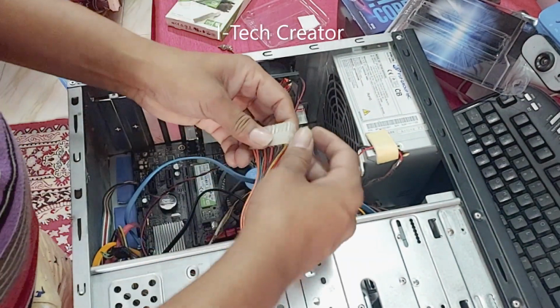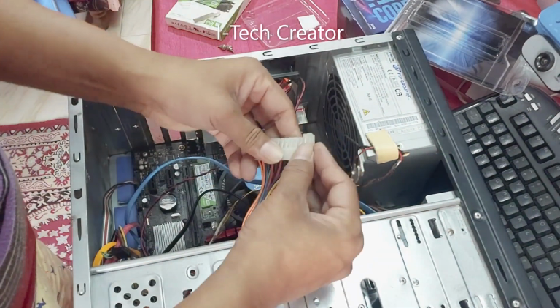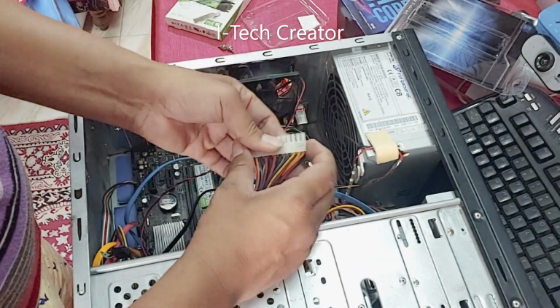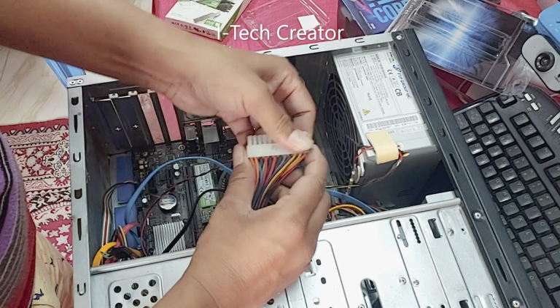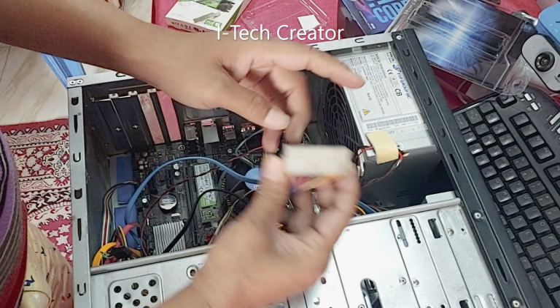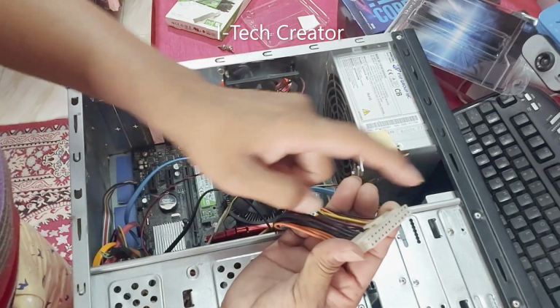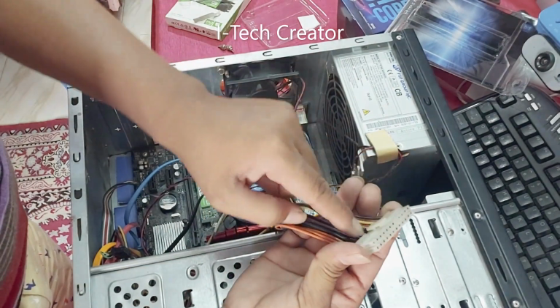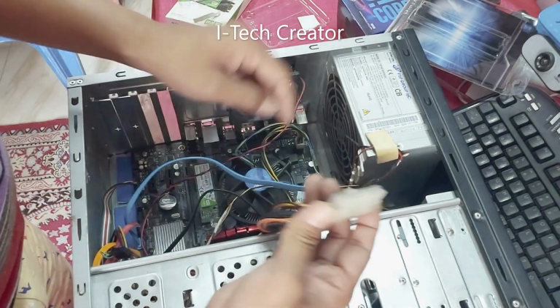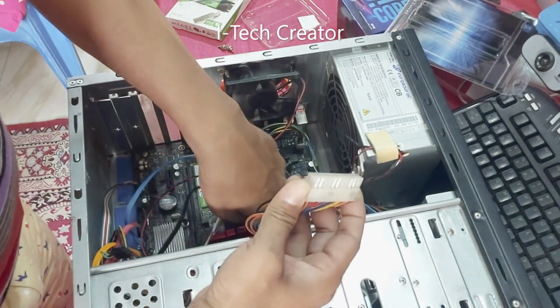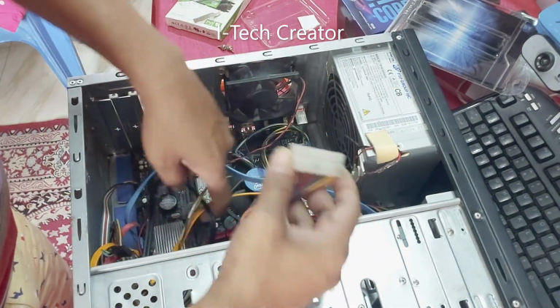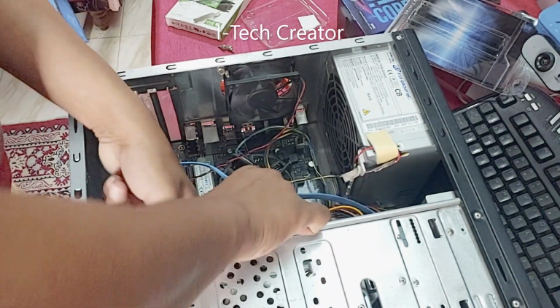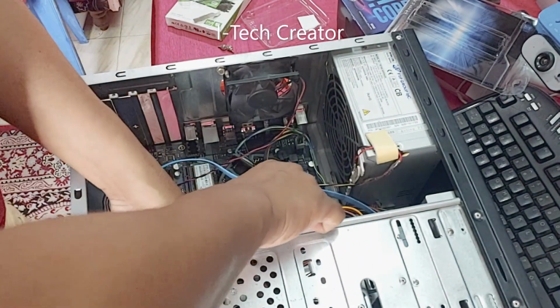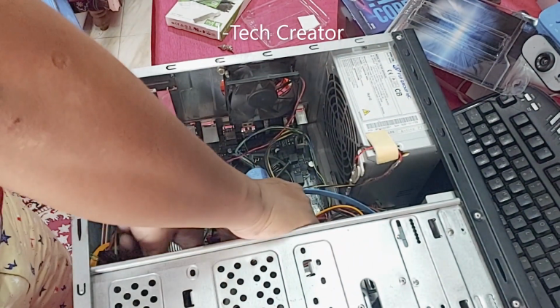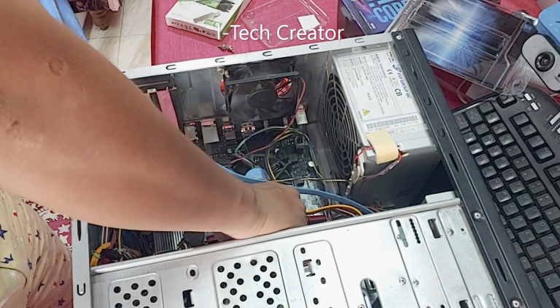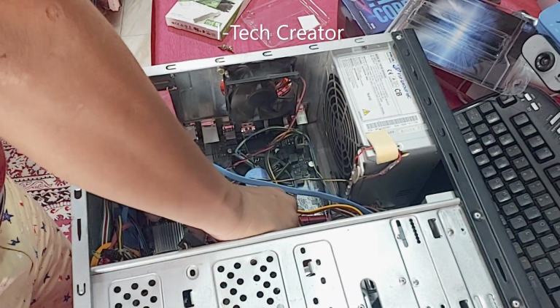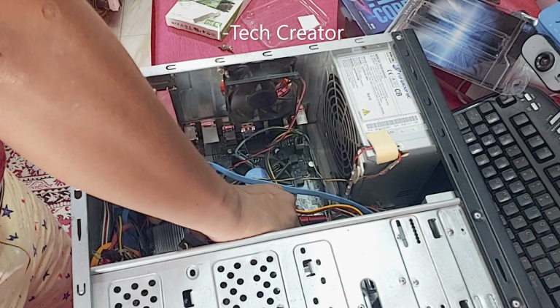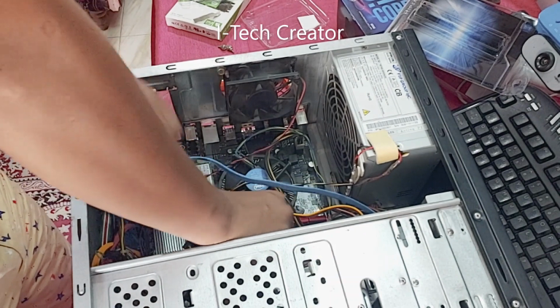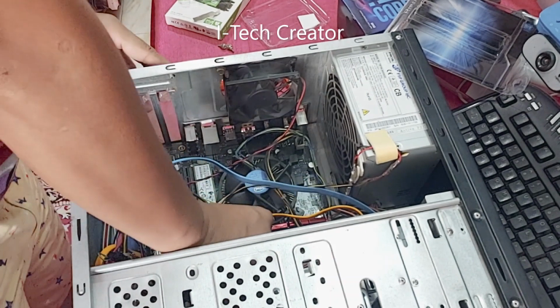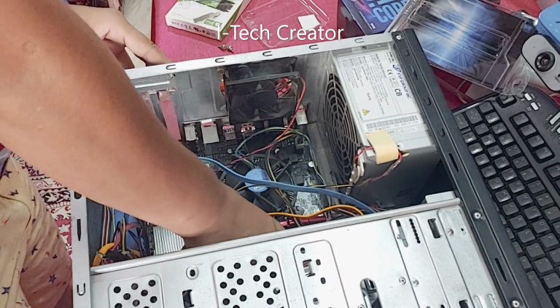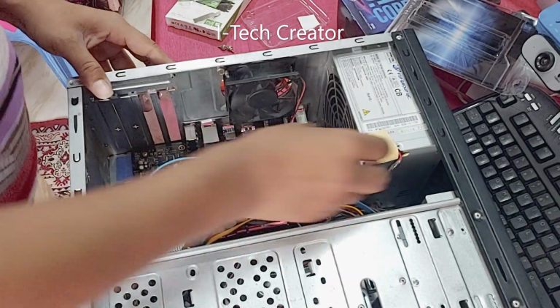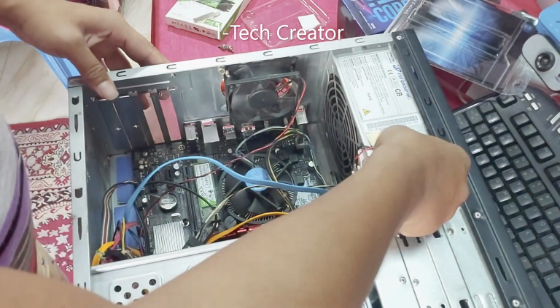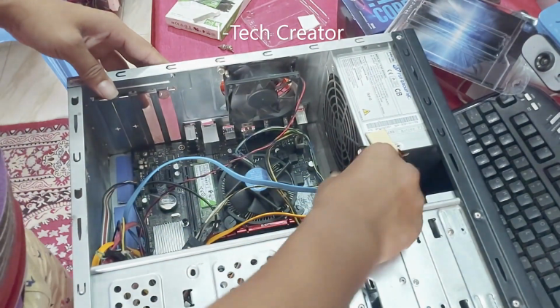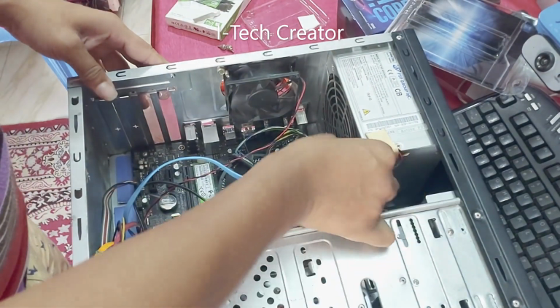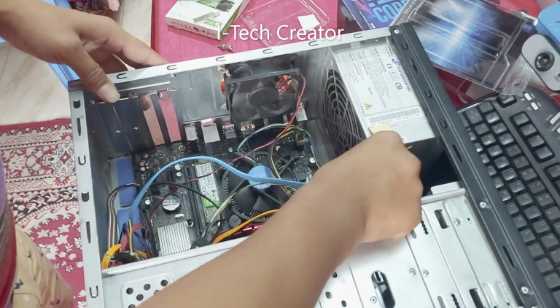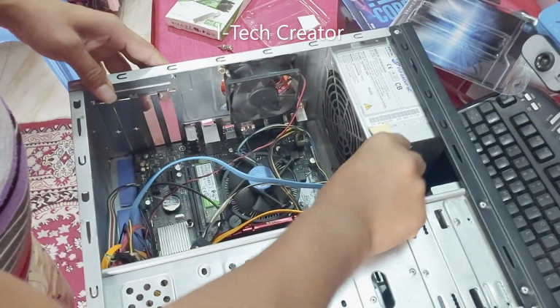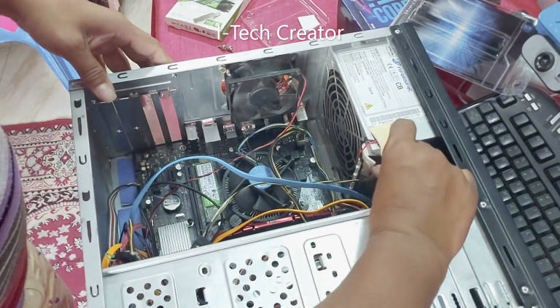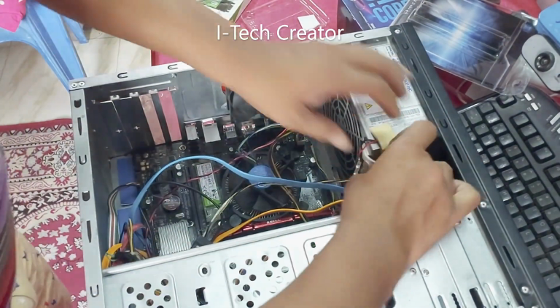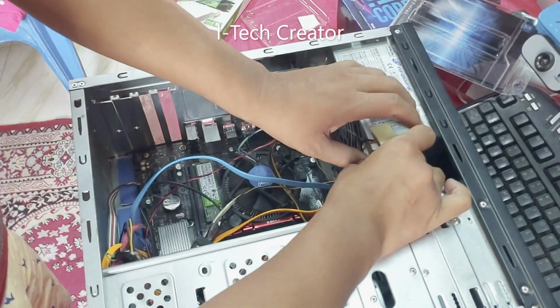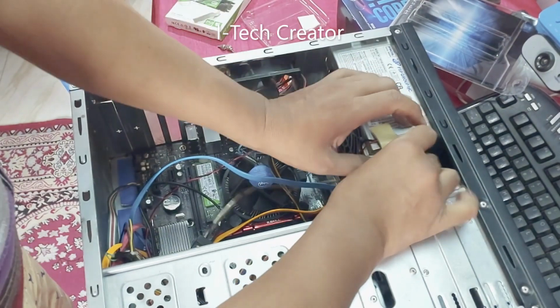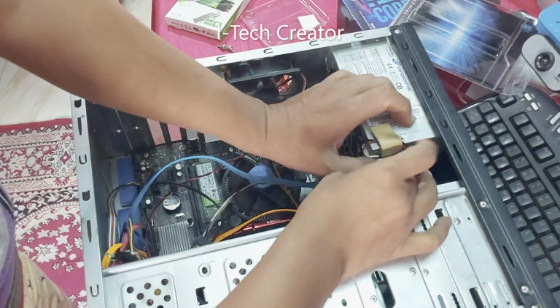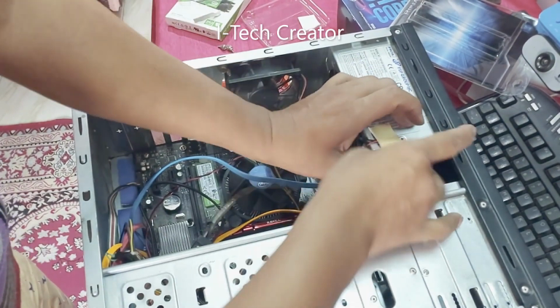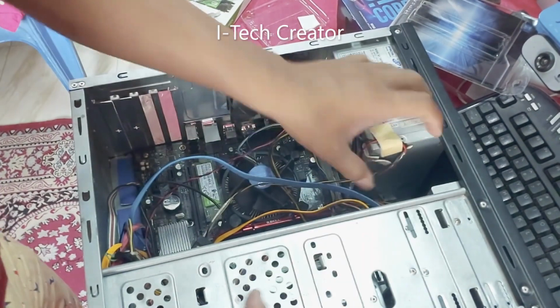Here I am not installing a graphics card, but if you want to install one, you can install a DDR5 graphics card for better video performance.